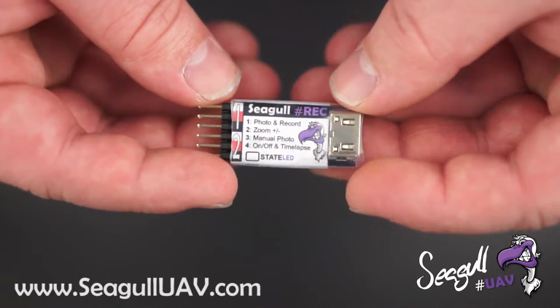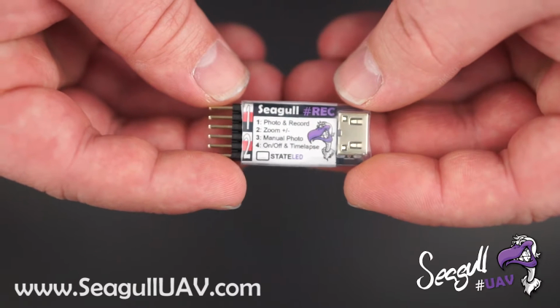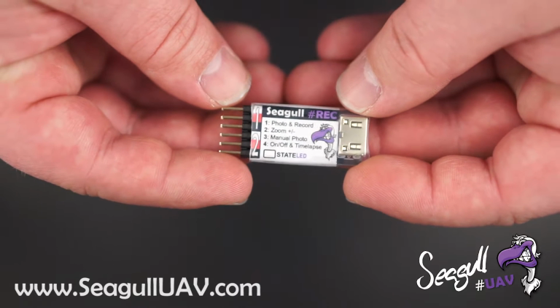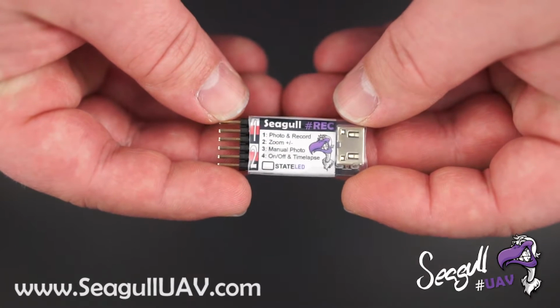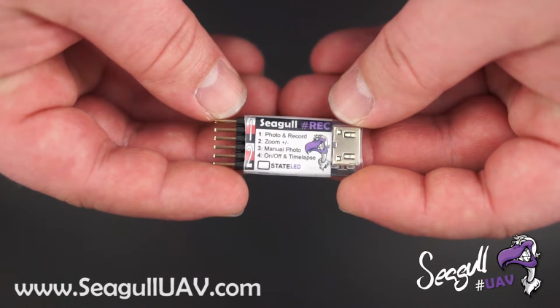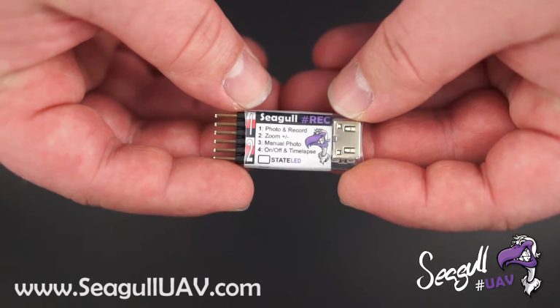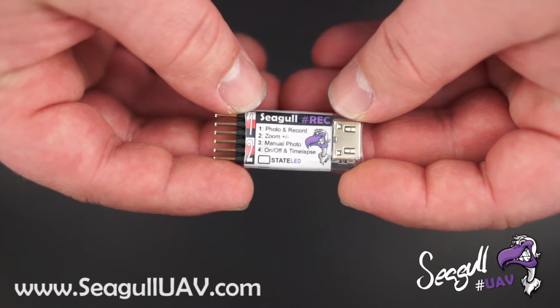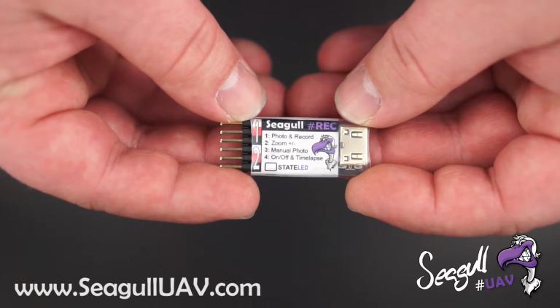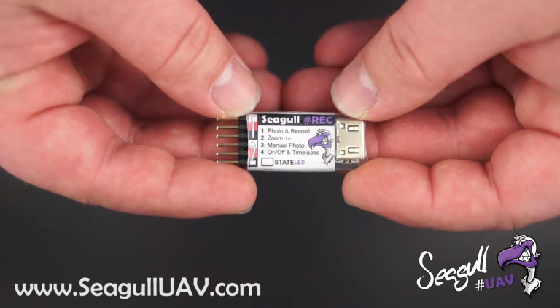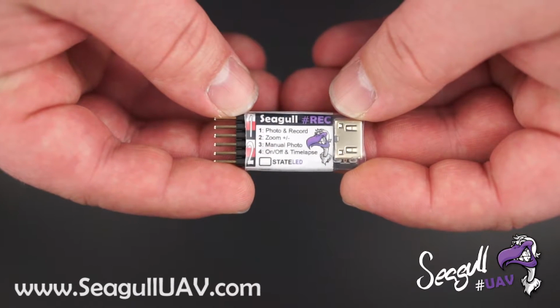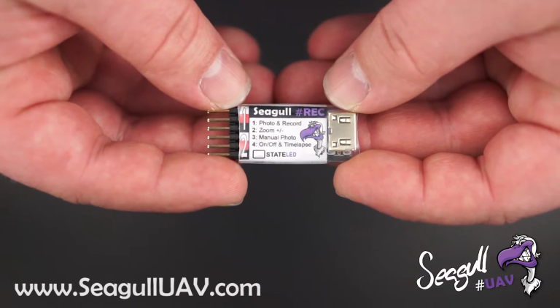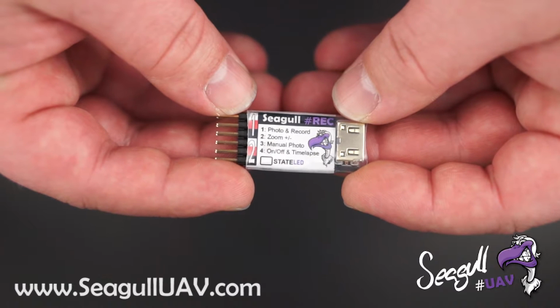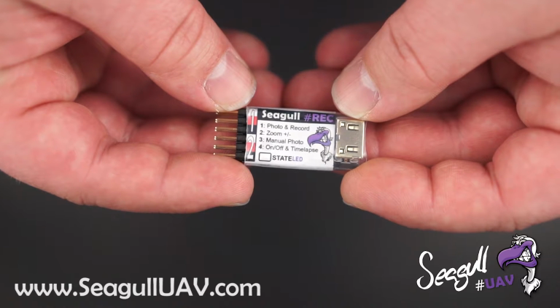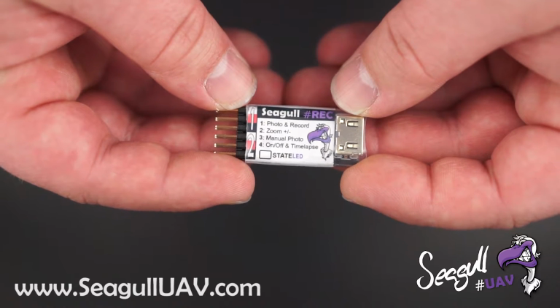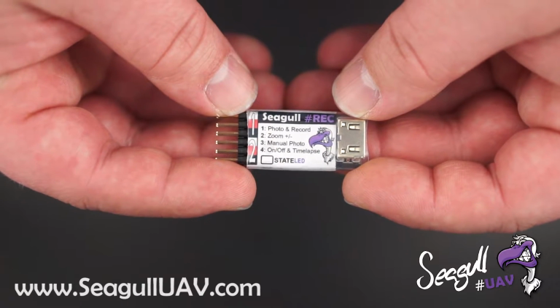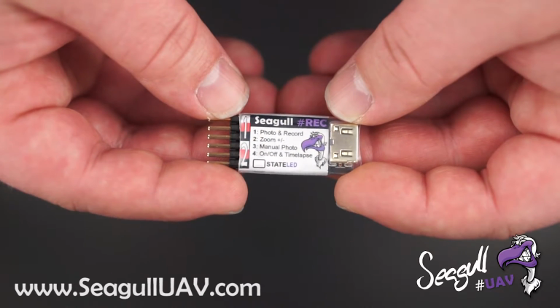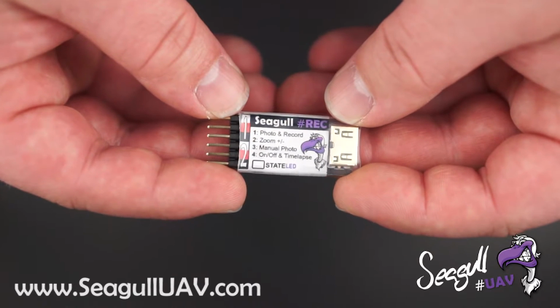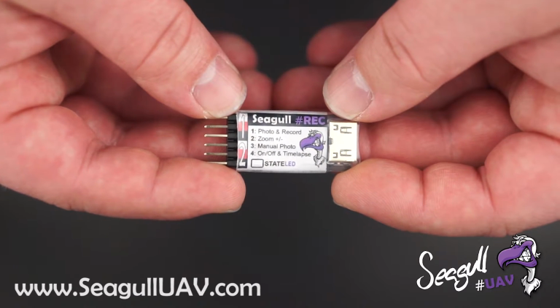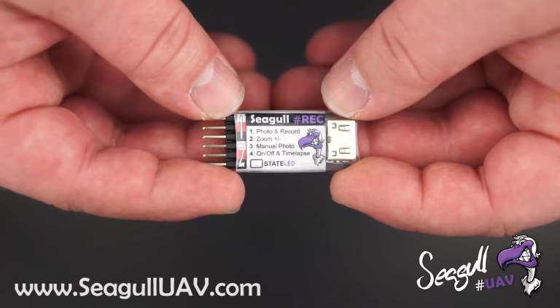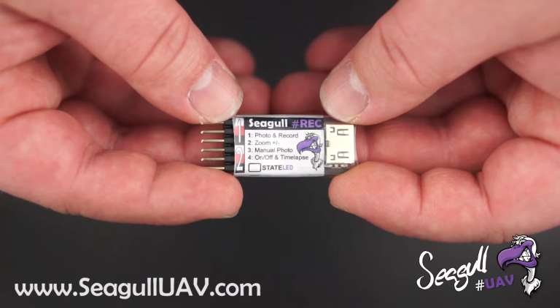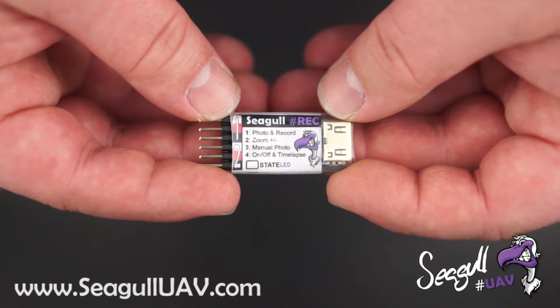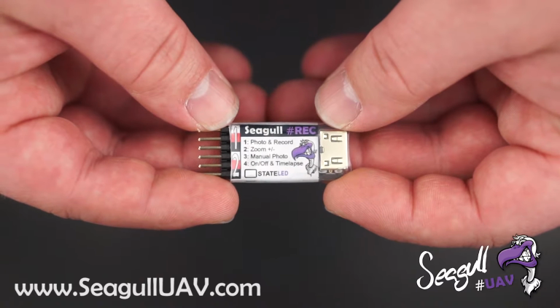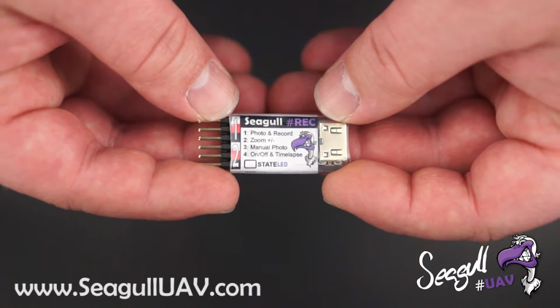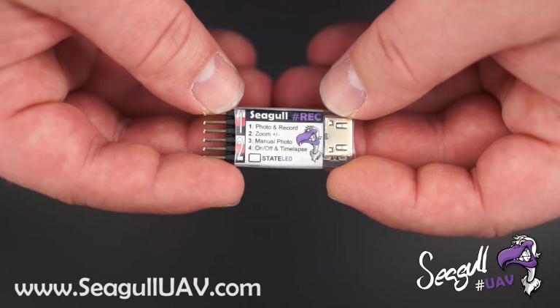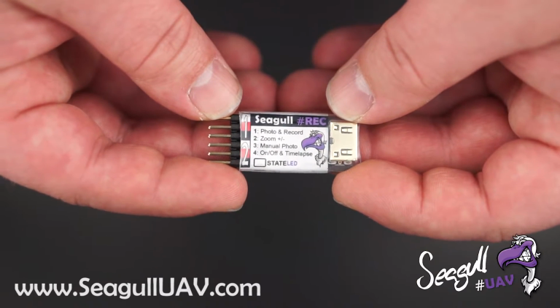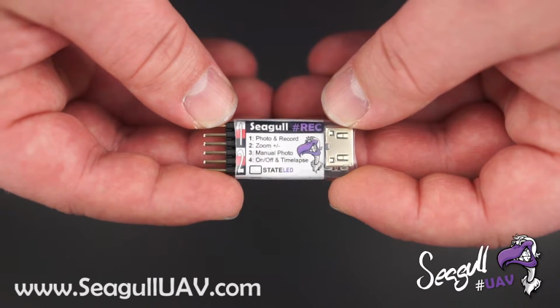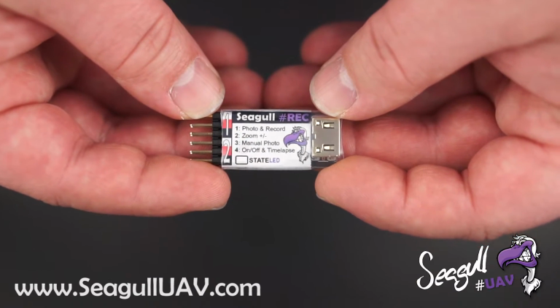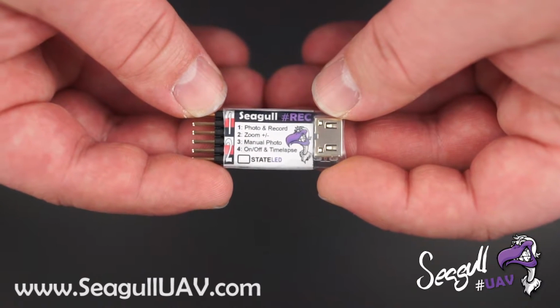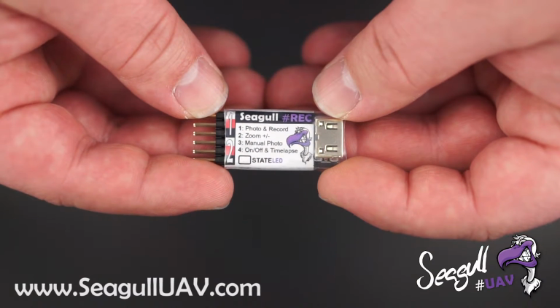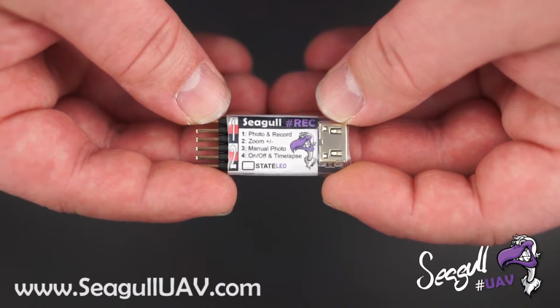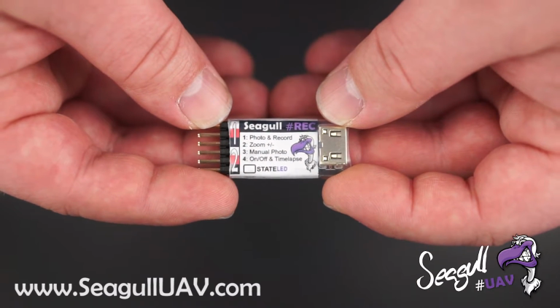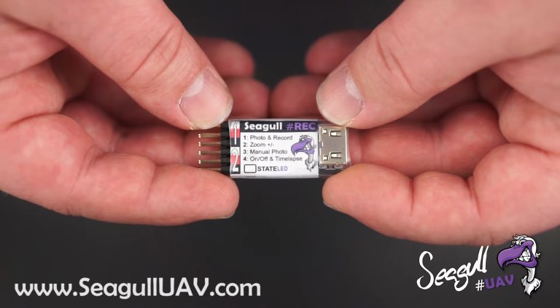The first channel is for photo and video record. The second channel is for zoom control on motor zoom lenses or compact cameras, with seven different speeds in each direction.